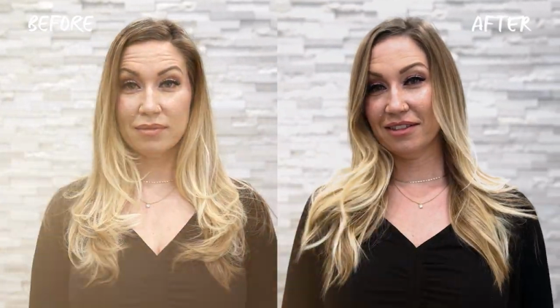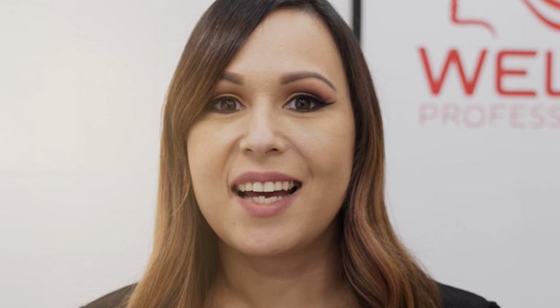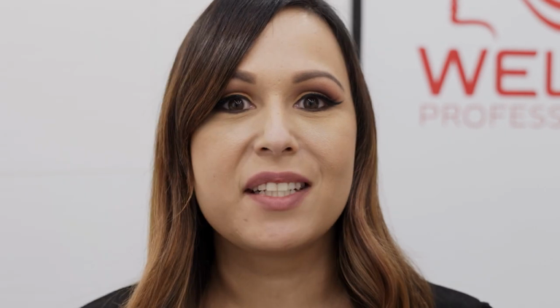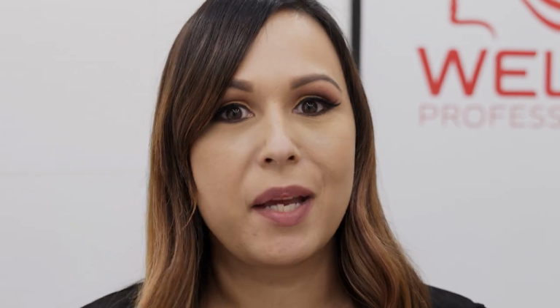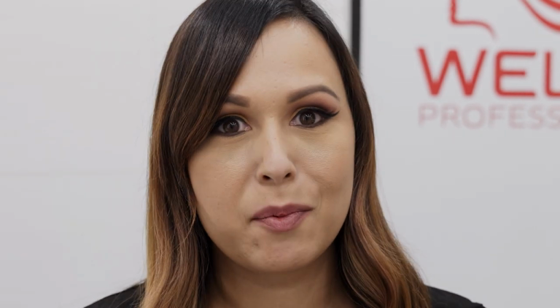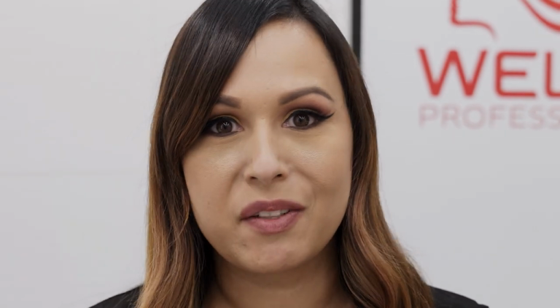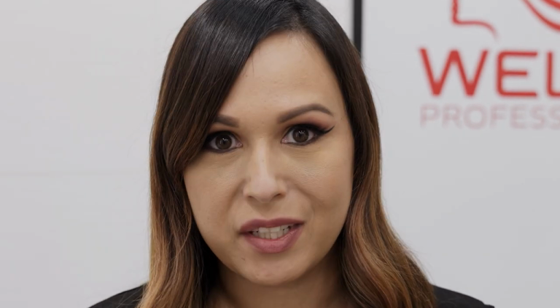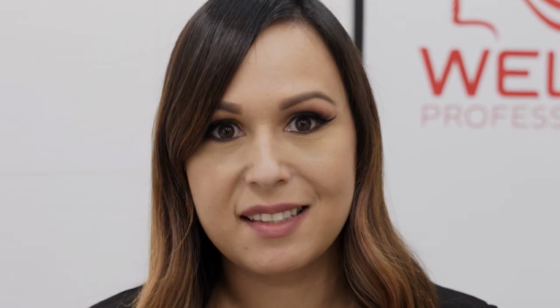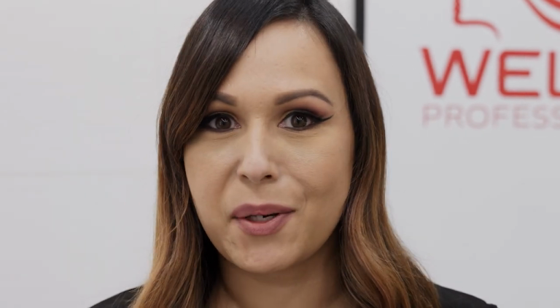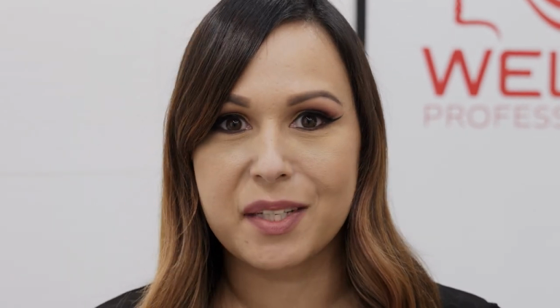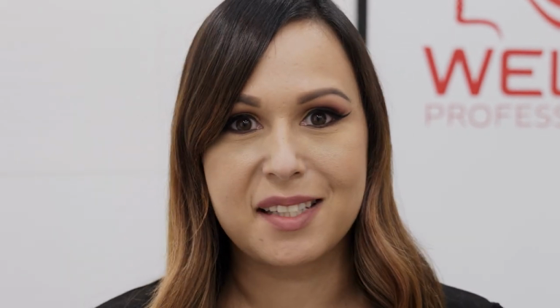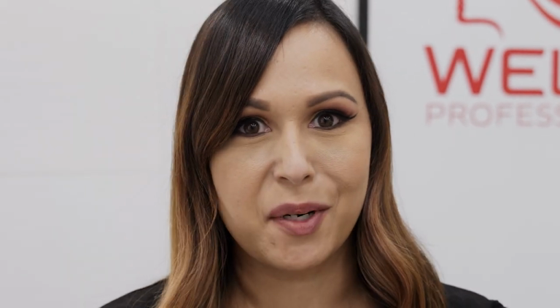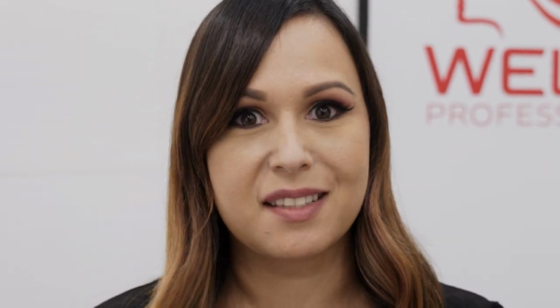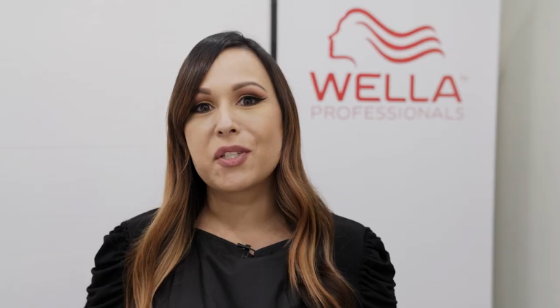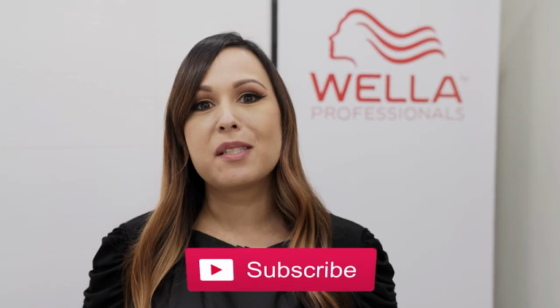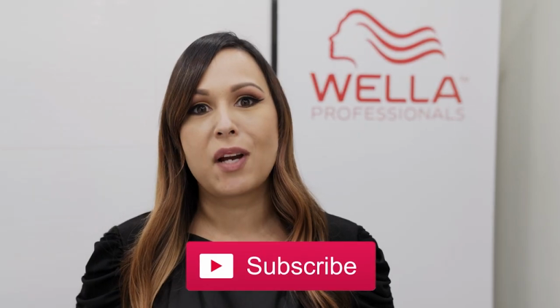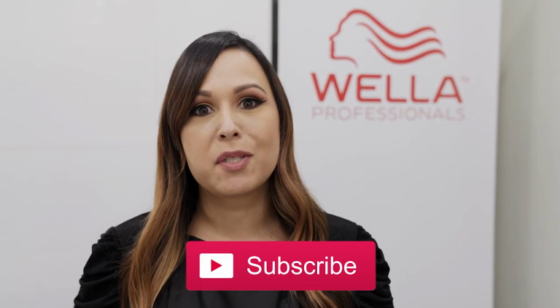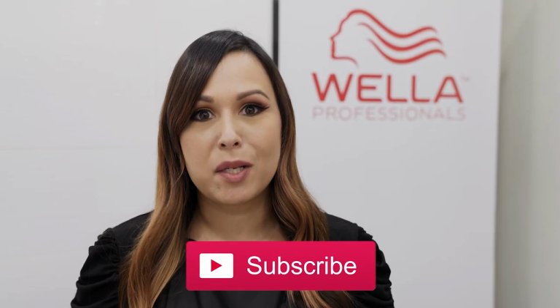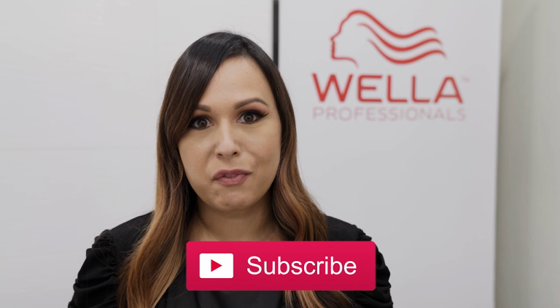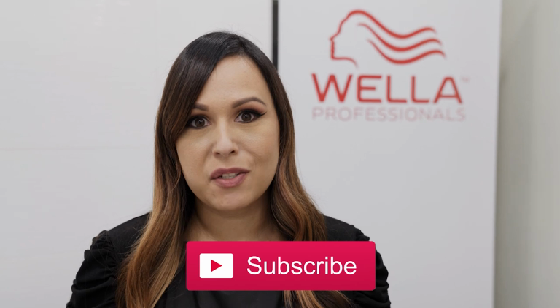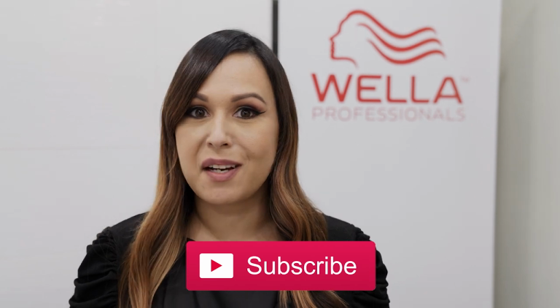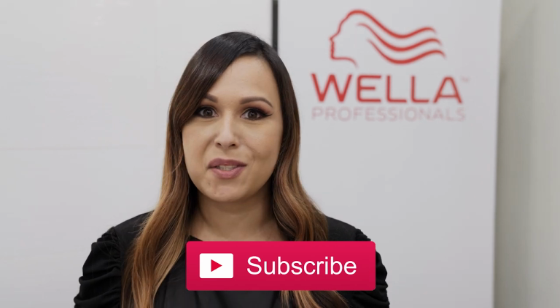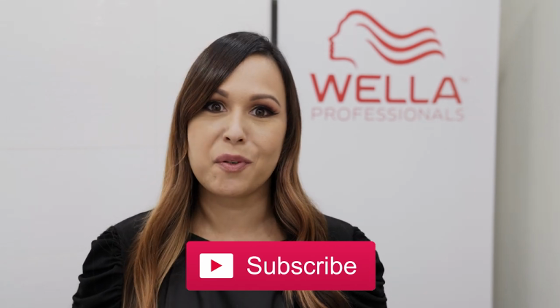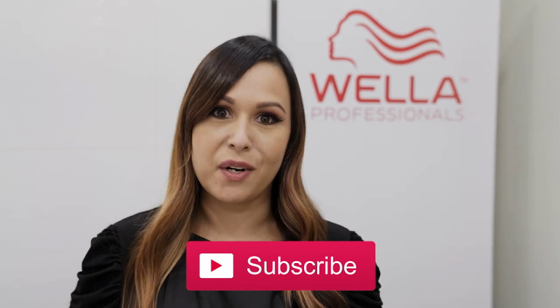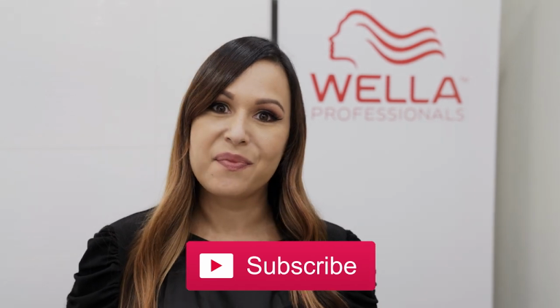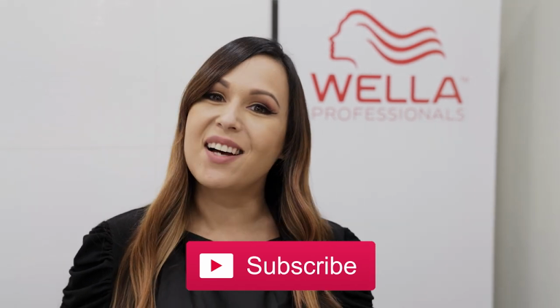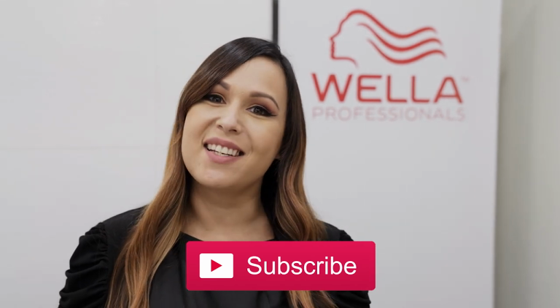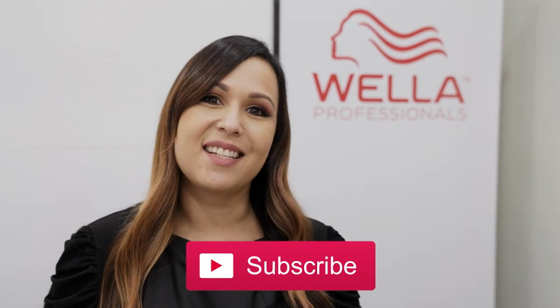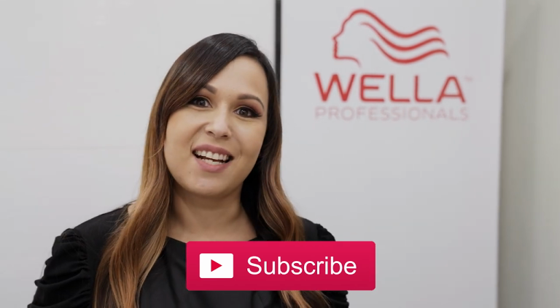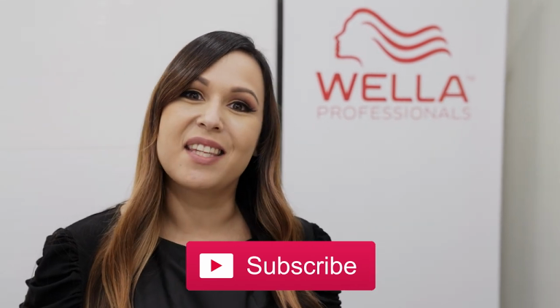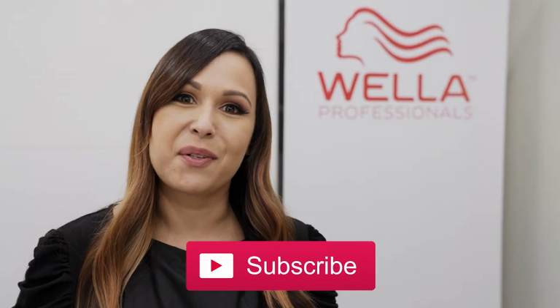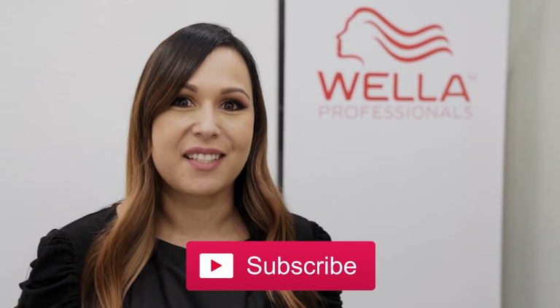I had a great time painting with Blonder Free Lights and toning with Colostin Perfect. Be sure to subscribe to Wella Professionals on YouTube for more. I'll see you guys next time. Thank you for watching.